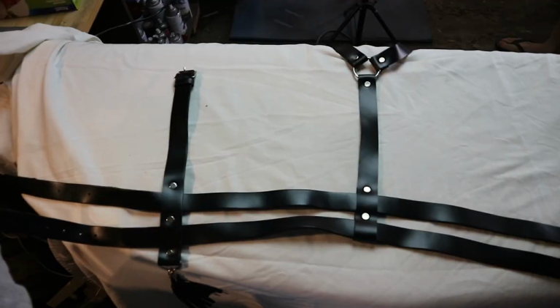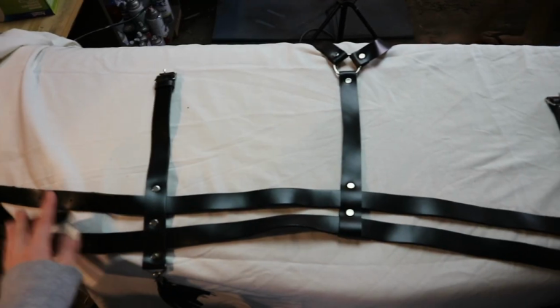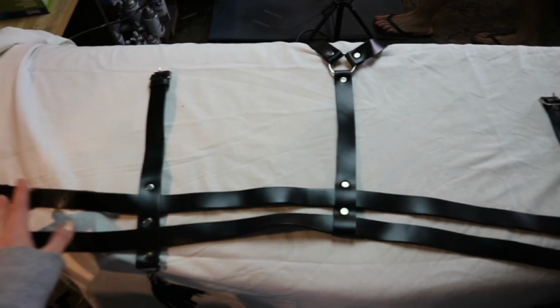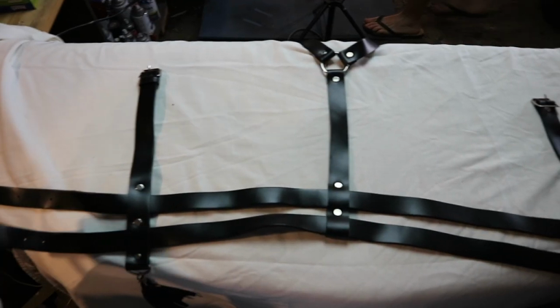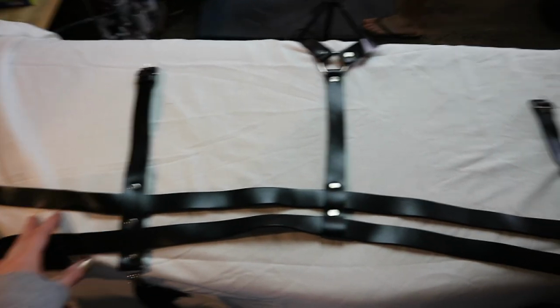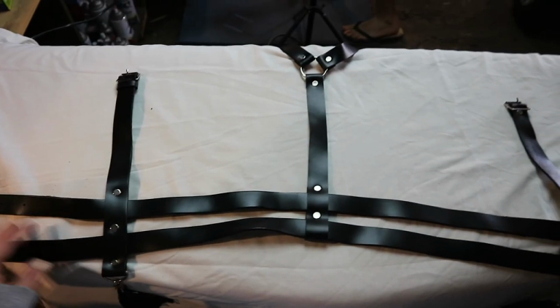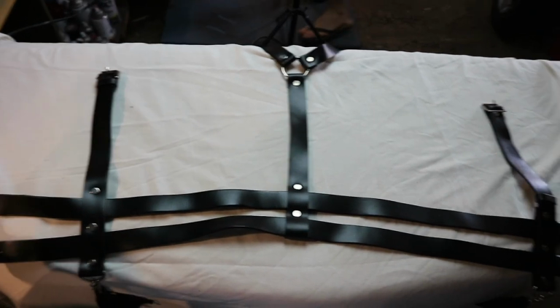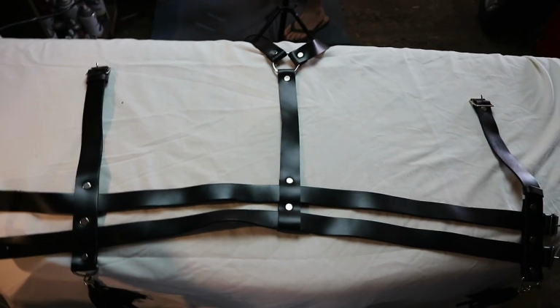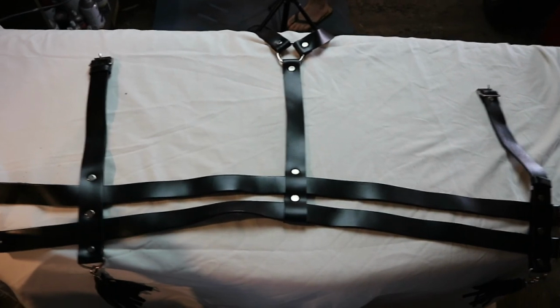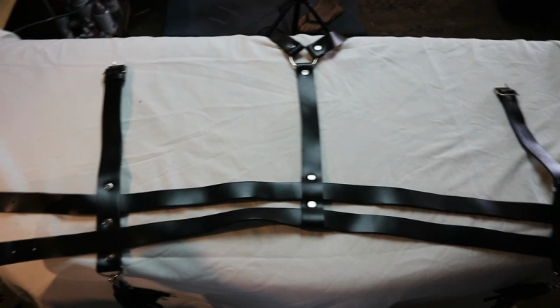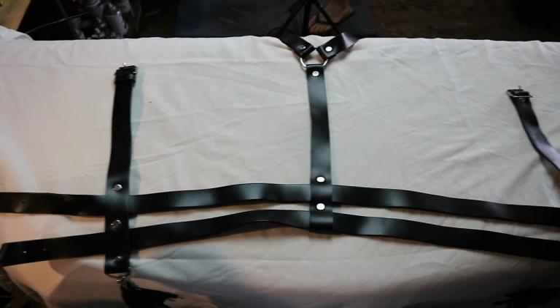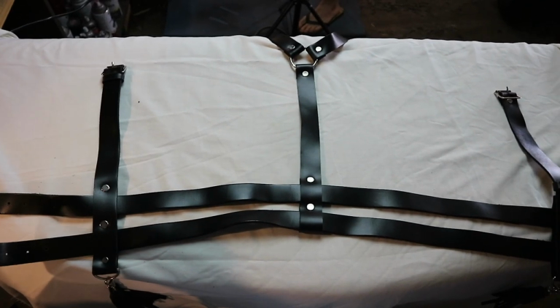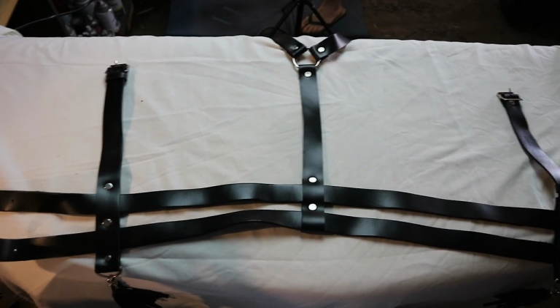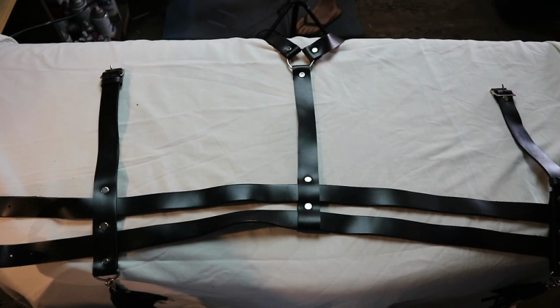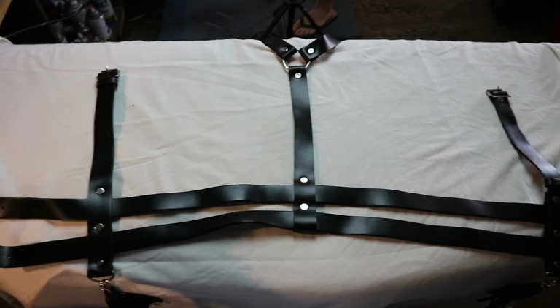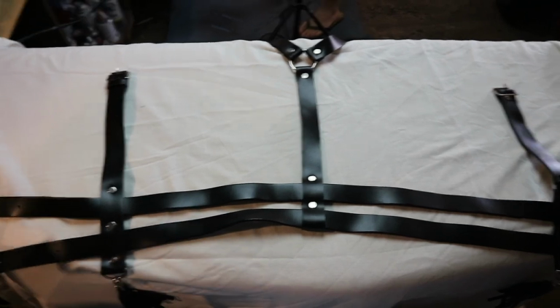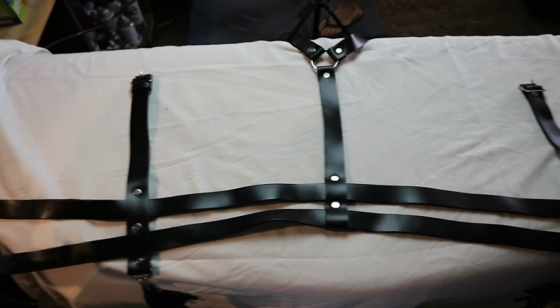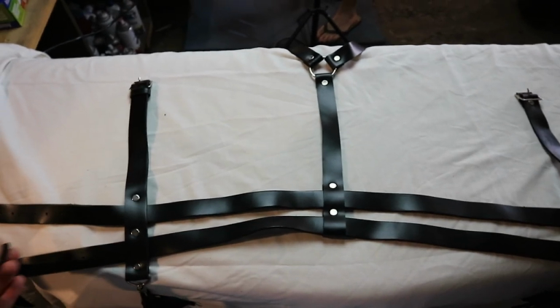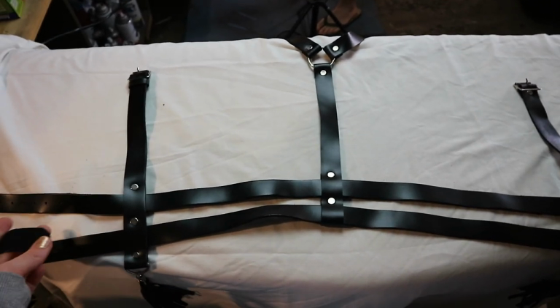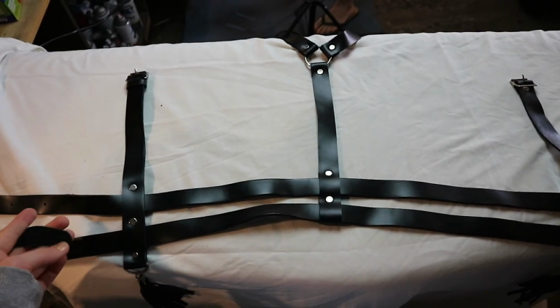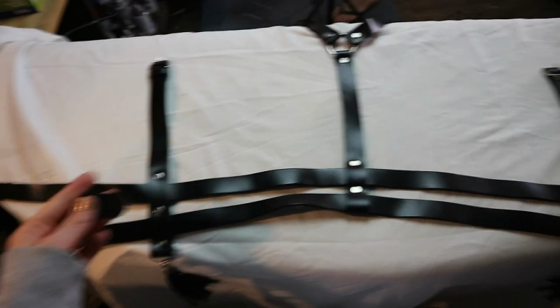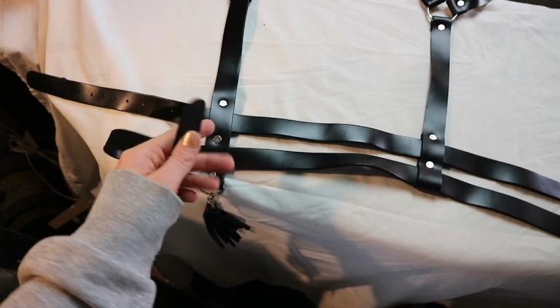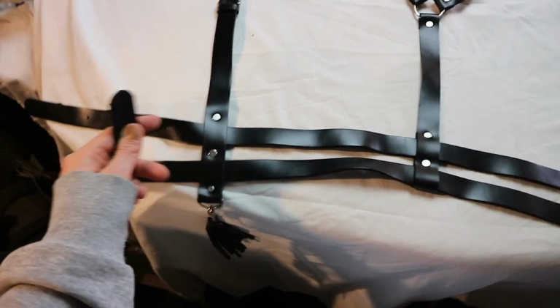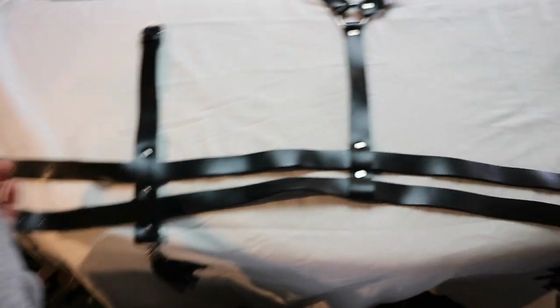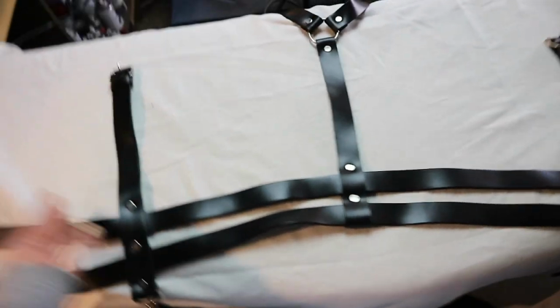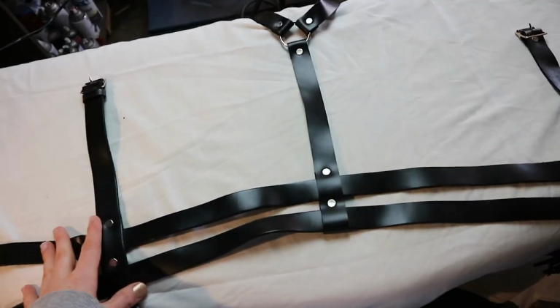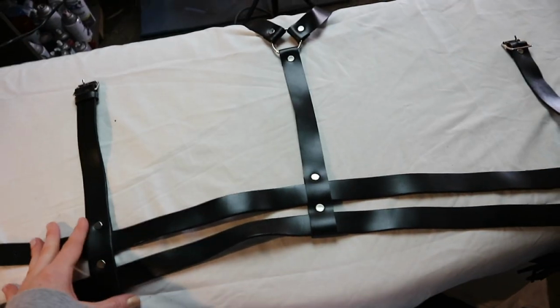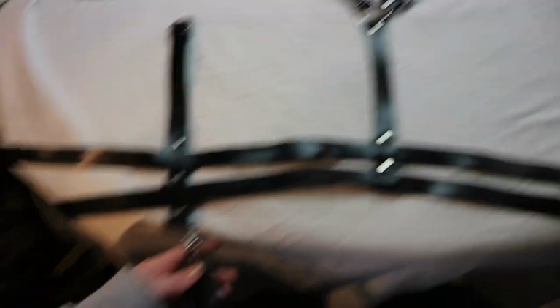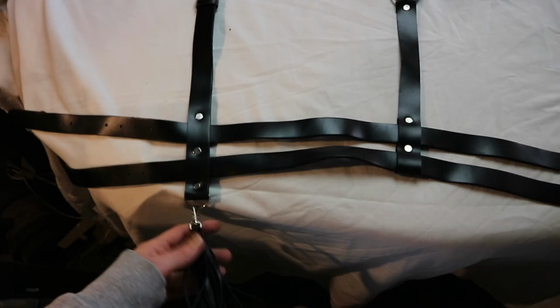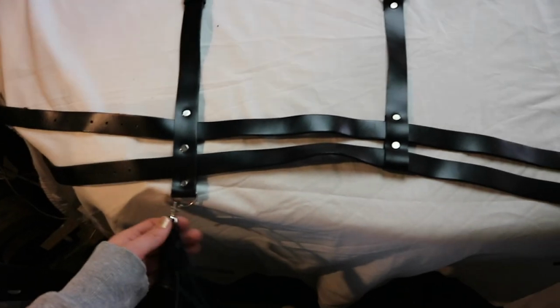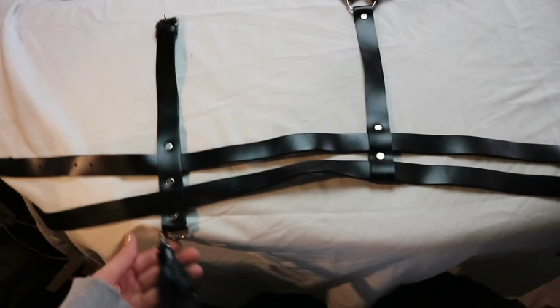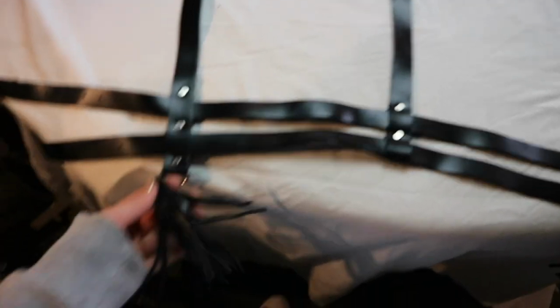This is going to be my gun holster. I bought it off Etsy for about 75 to 80 dollars including shipping to Australia. It is genuine leather — it's super nice and we're going to go ahead and weather it.